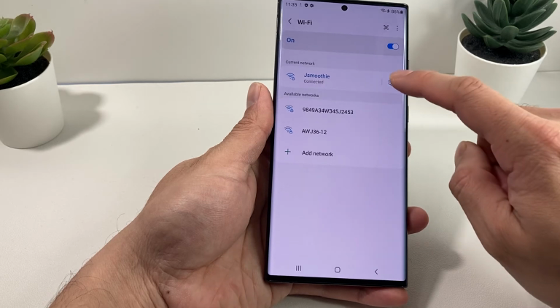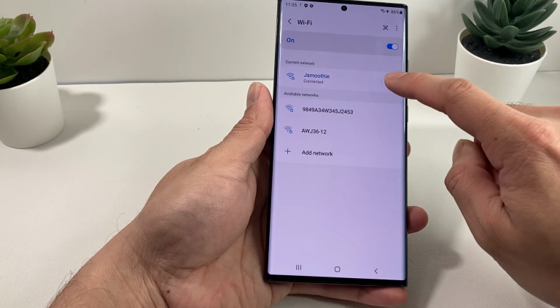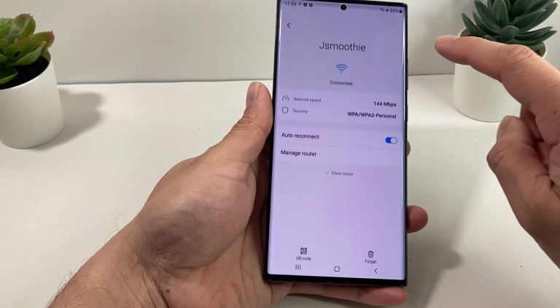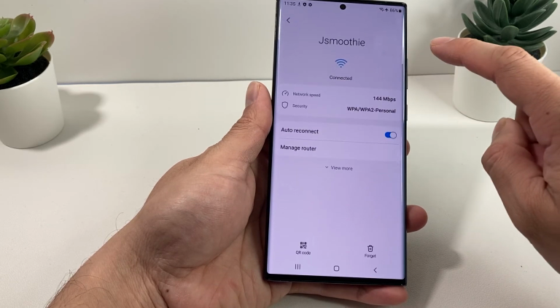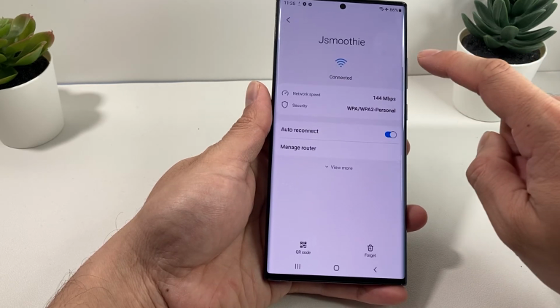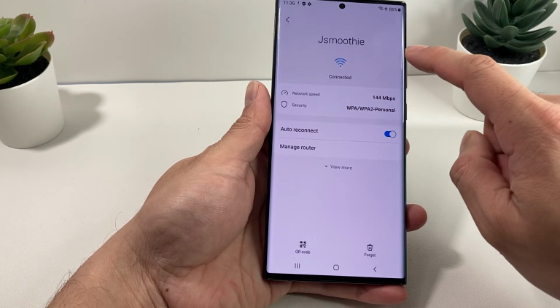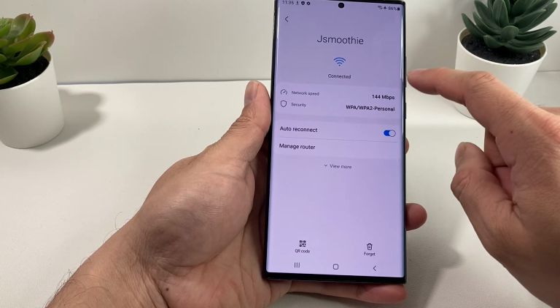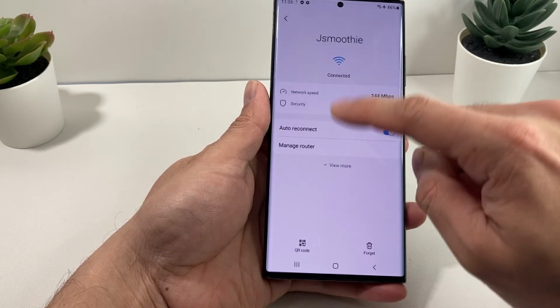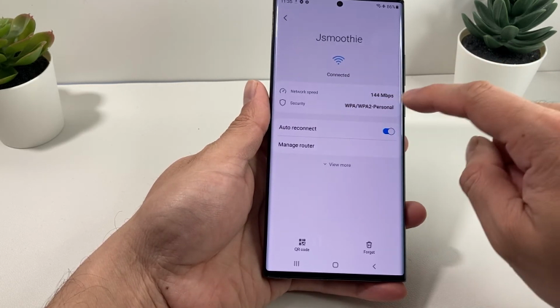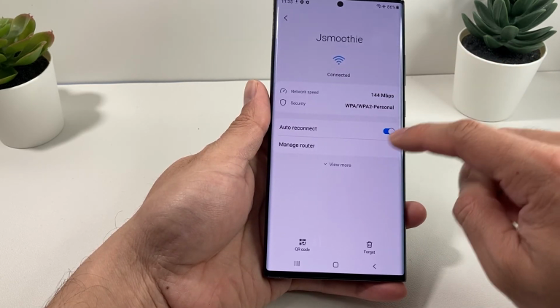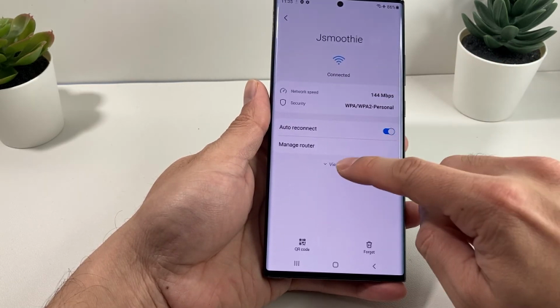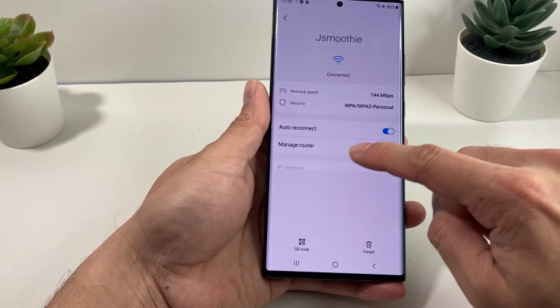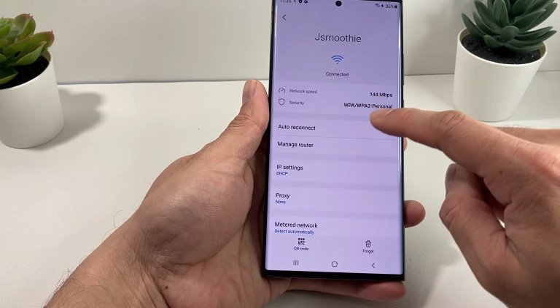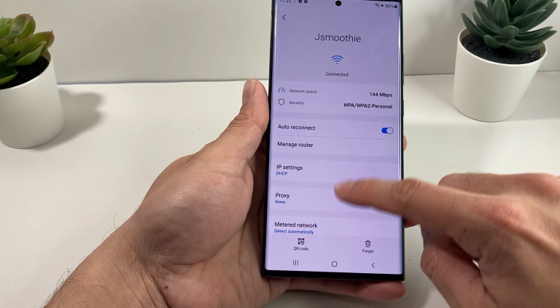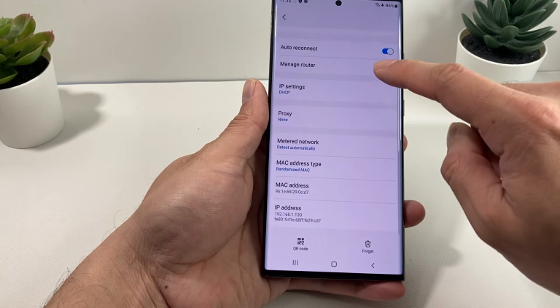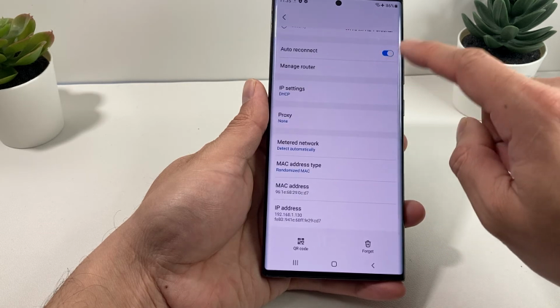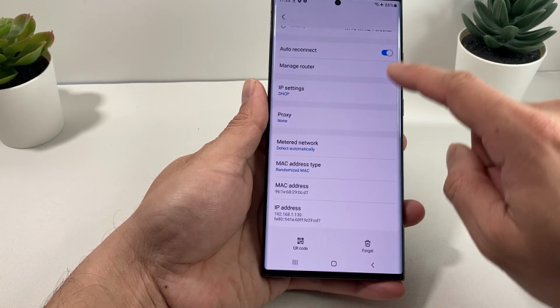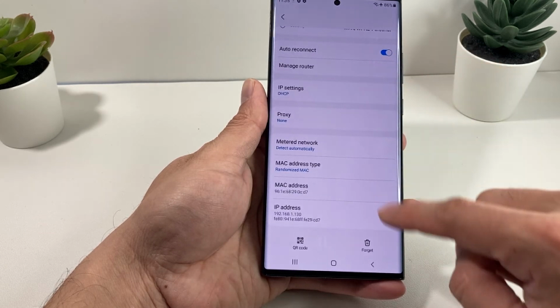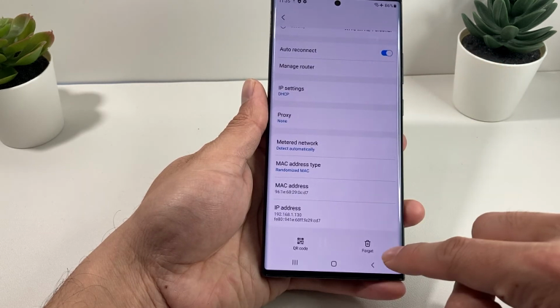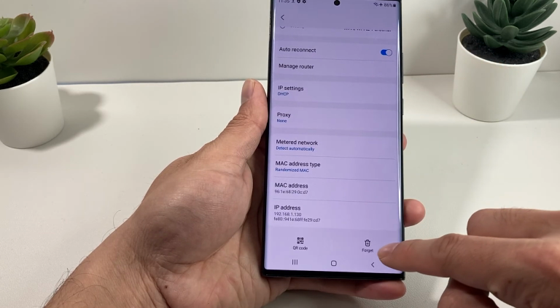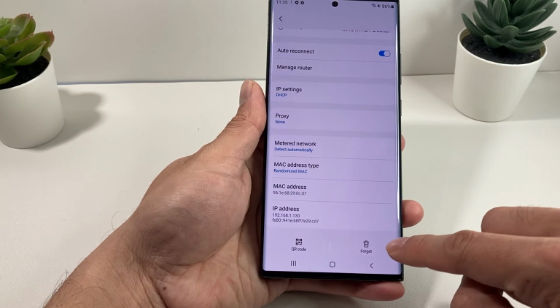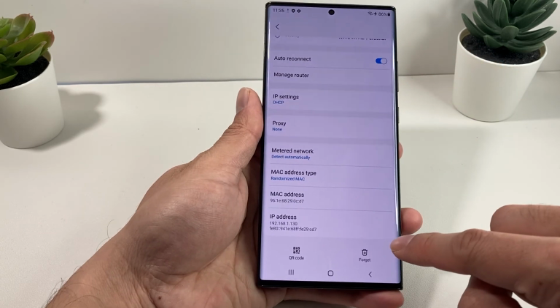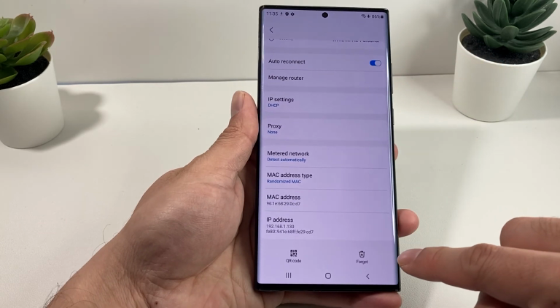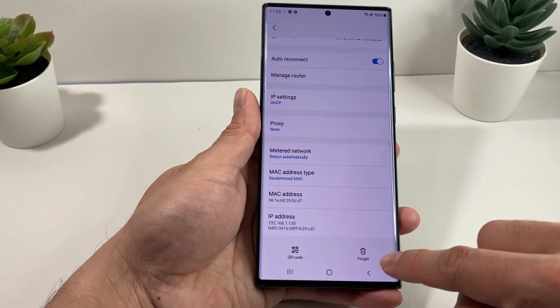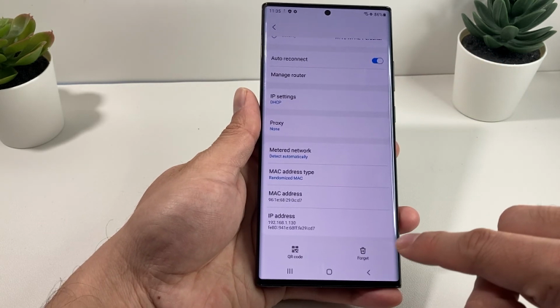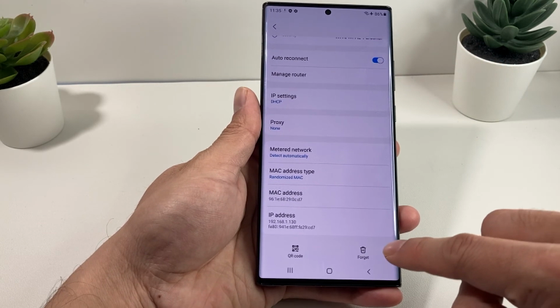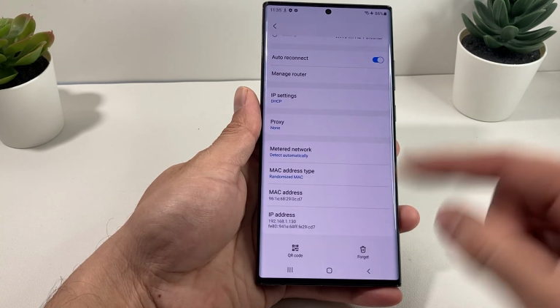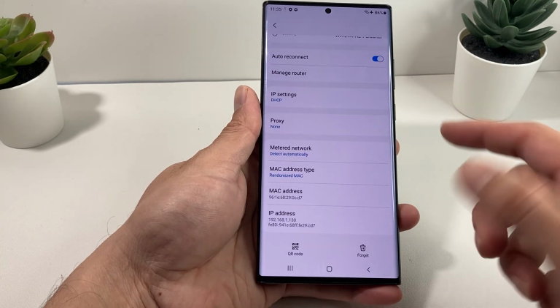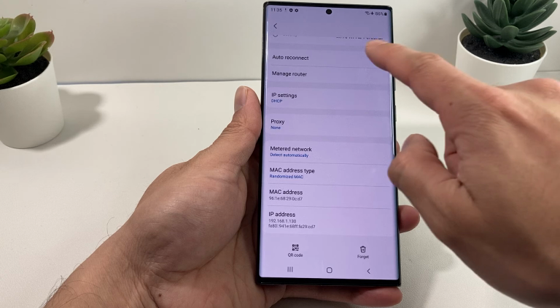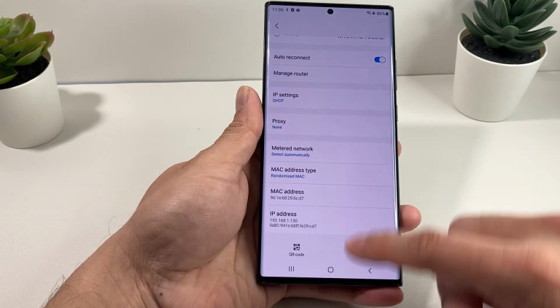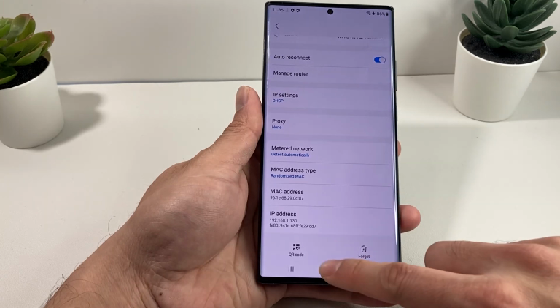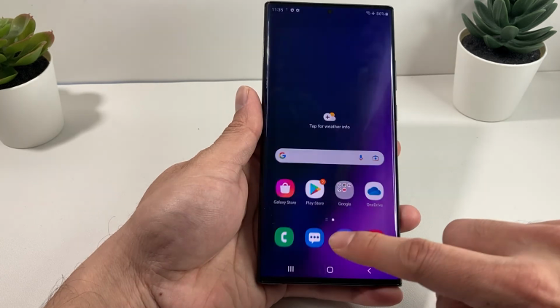You can also go ahead and remove or do other things with this option. By simply clicking on it, you can always forget the network if you want to make sure that it doesn't auto-connect.